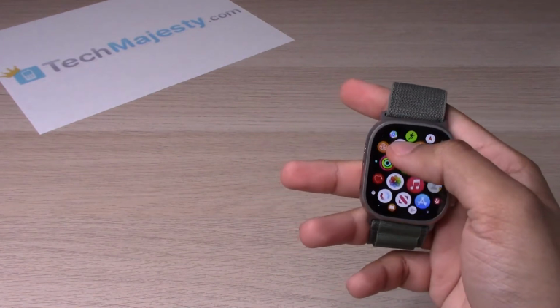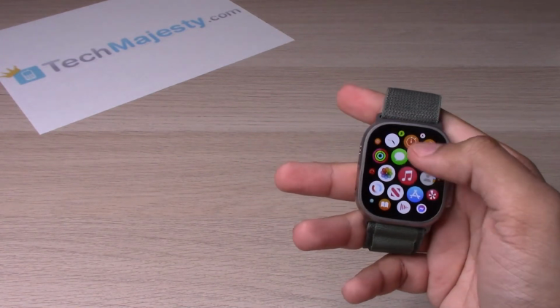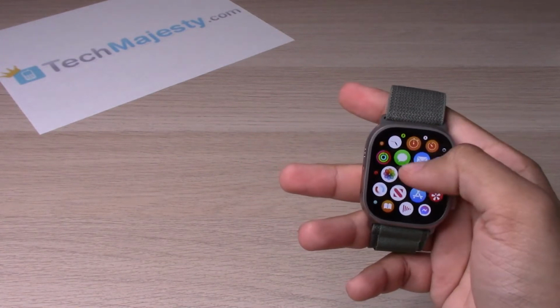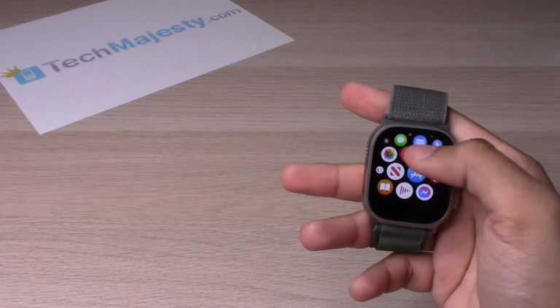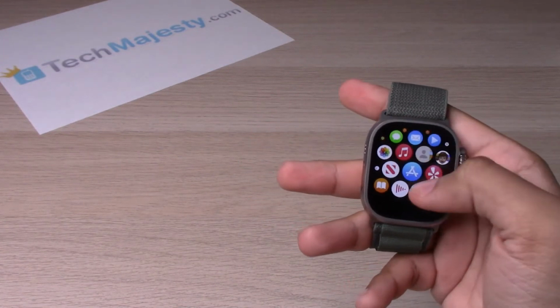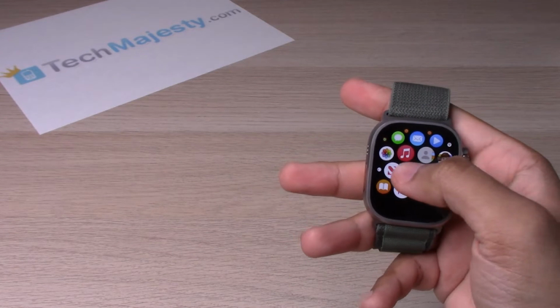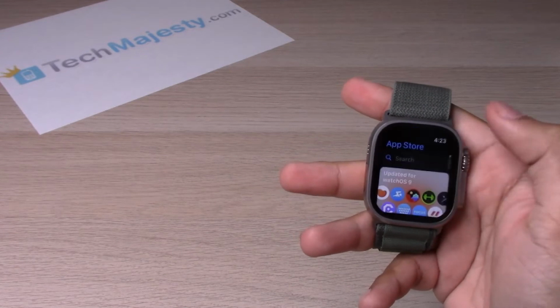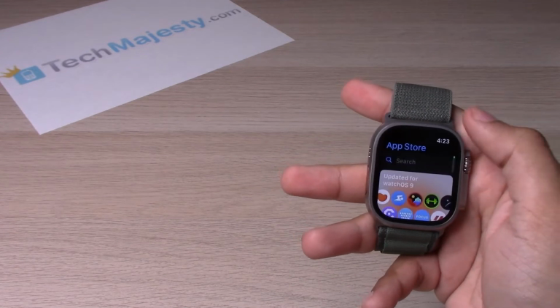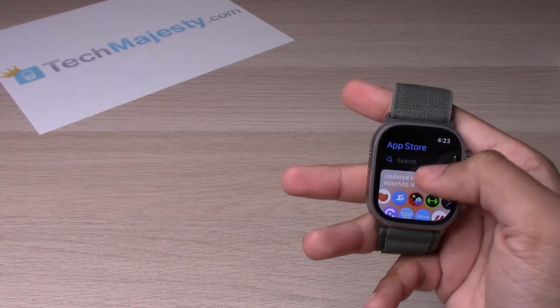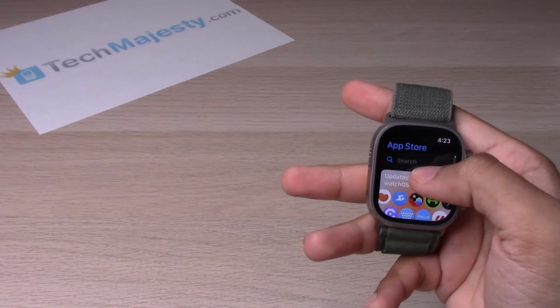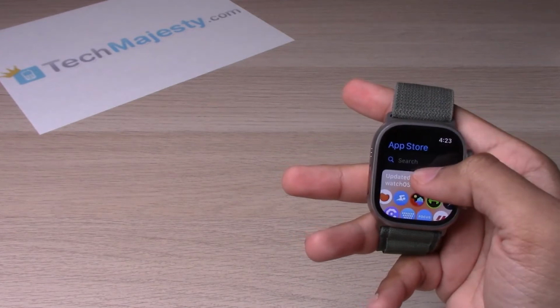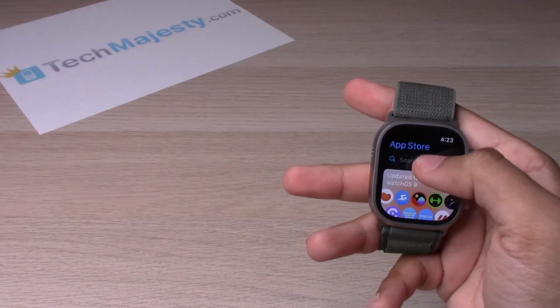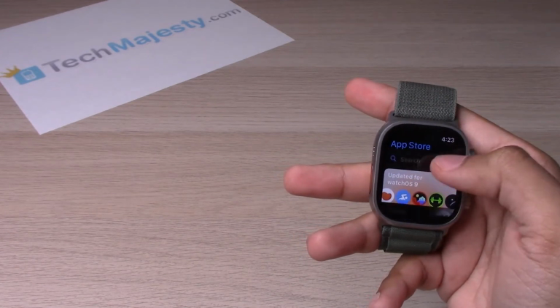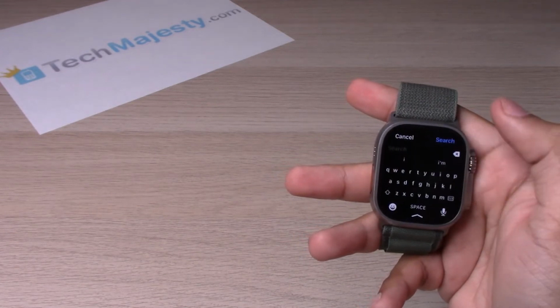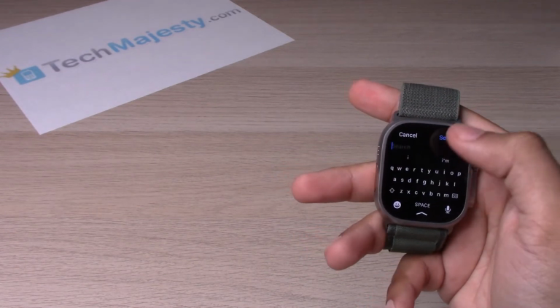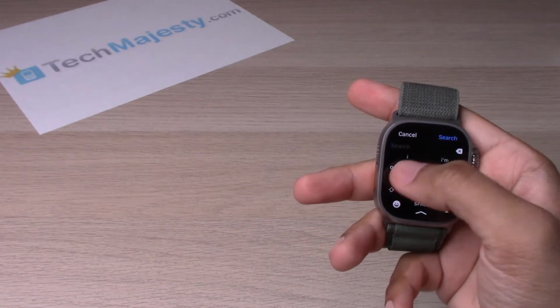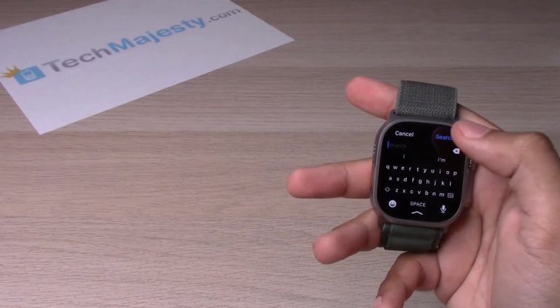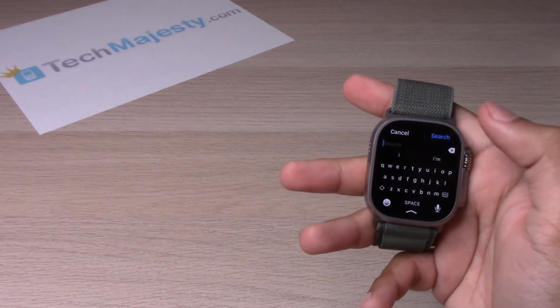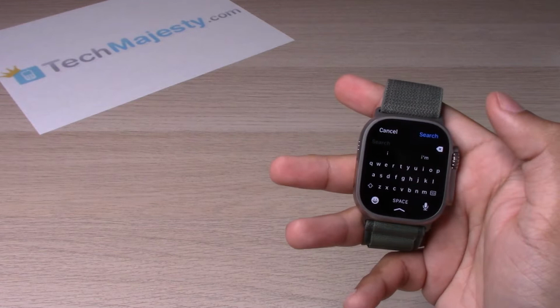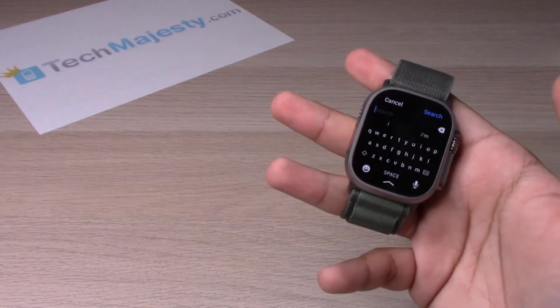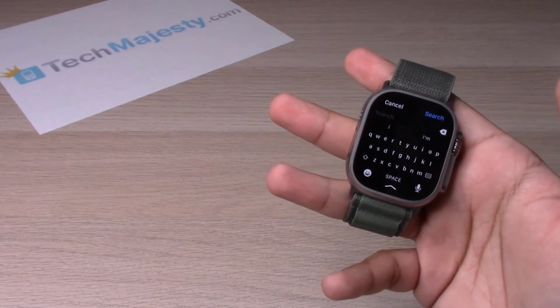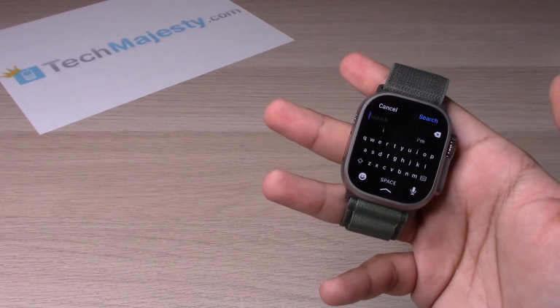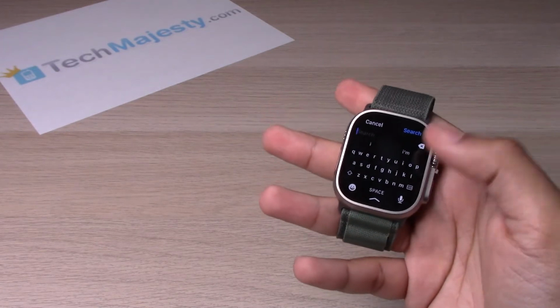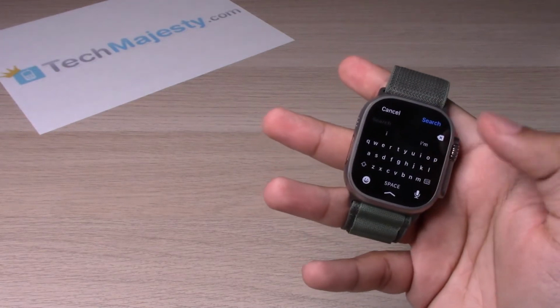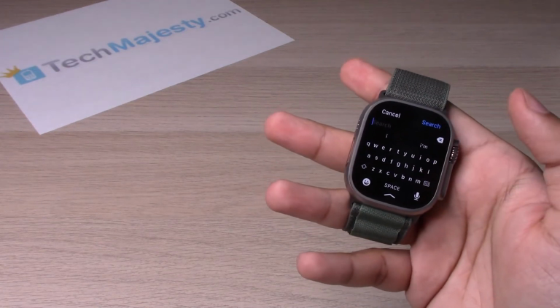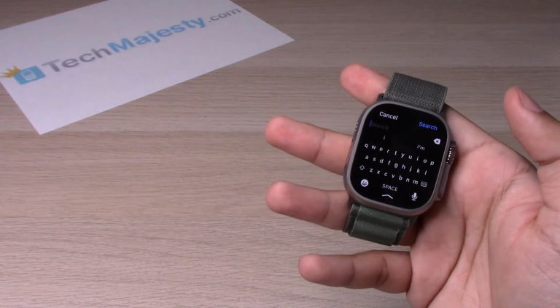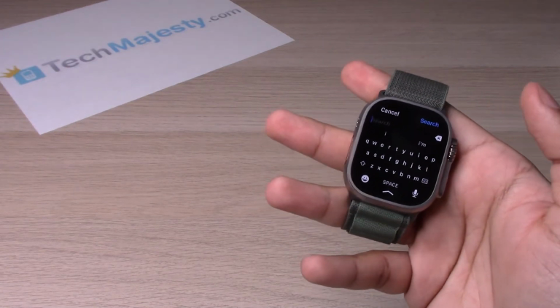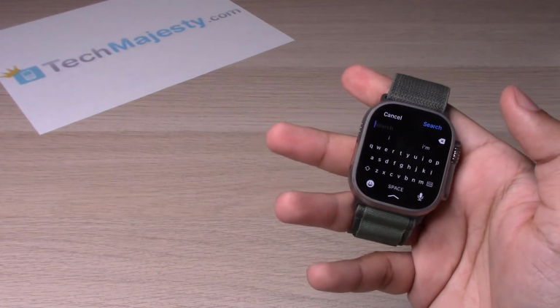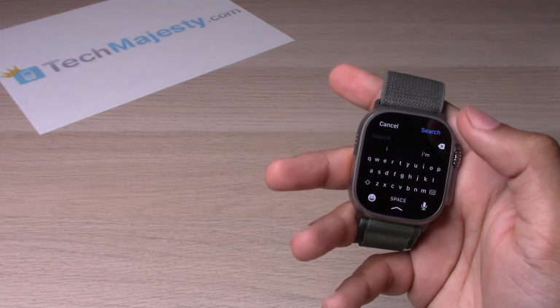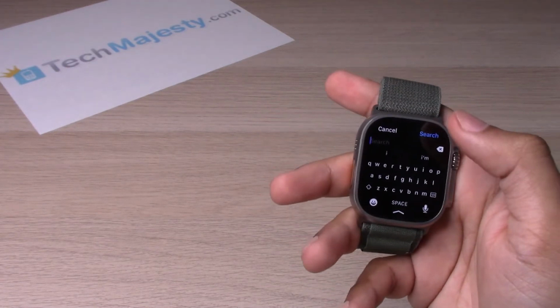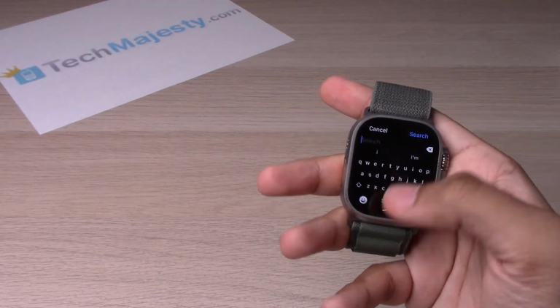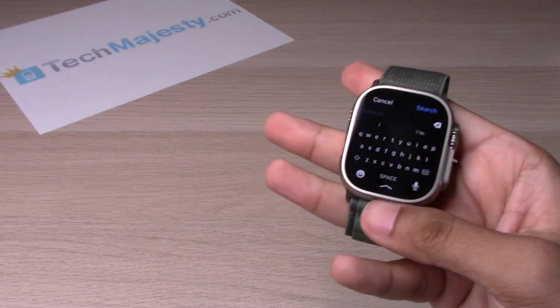Let's get the keyboard popped up. We'll go to the App Store and click on search — just as an example. You can do this on any of the messaging apps, email app, or anything else like that.